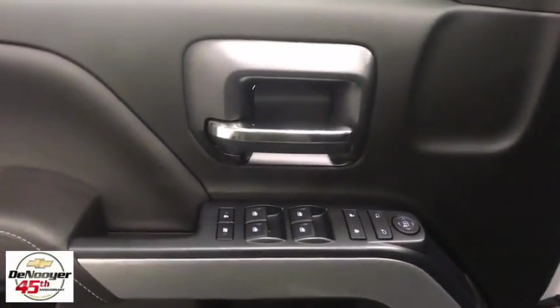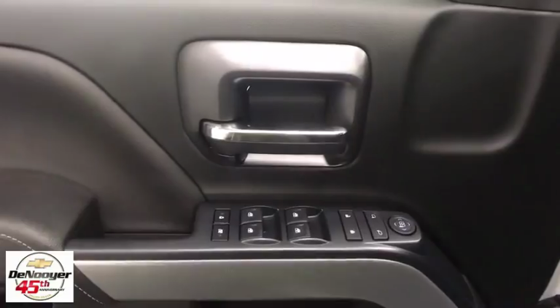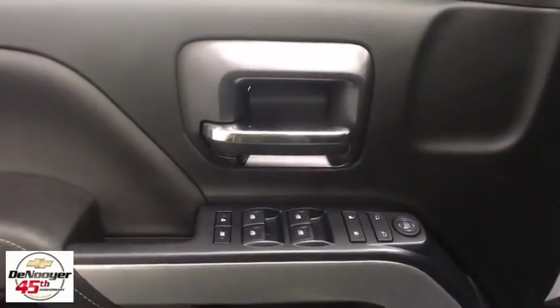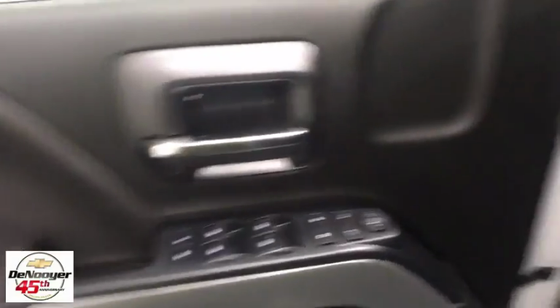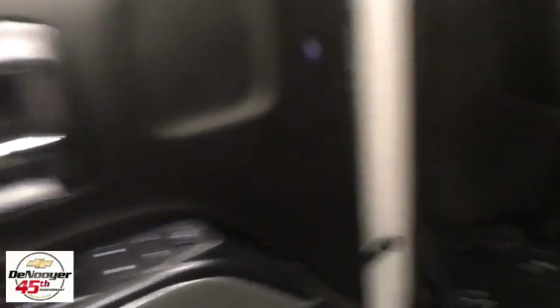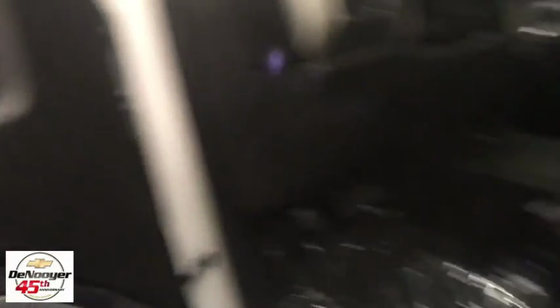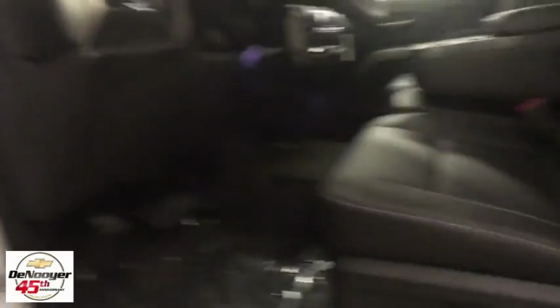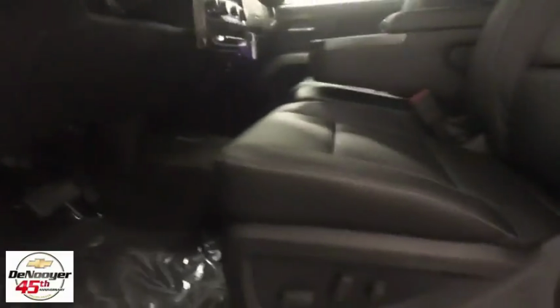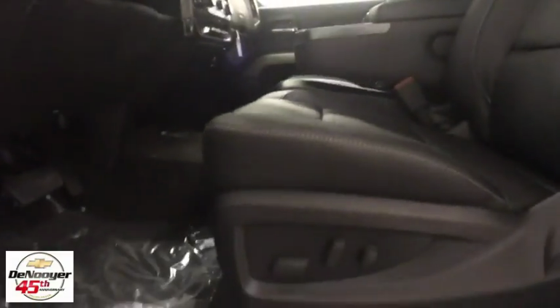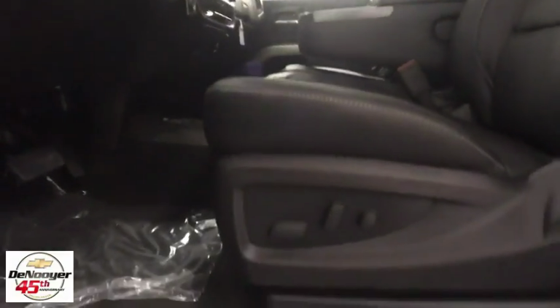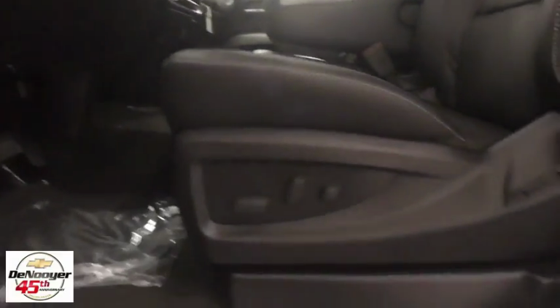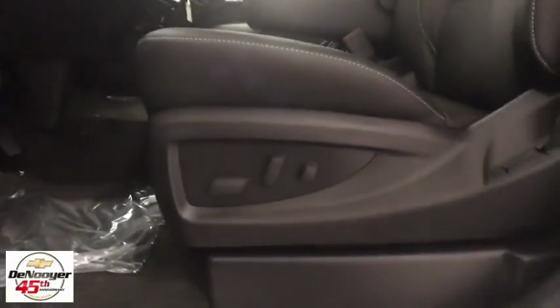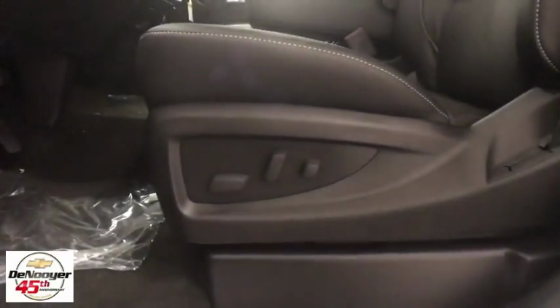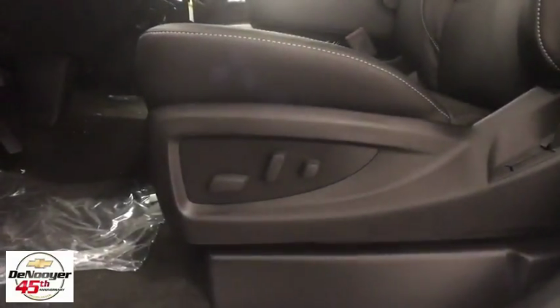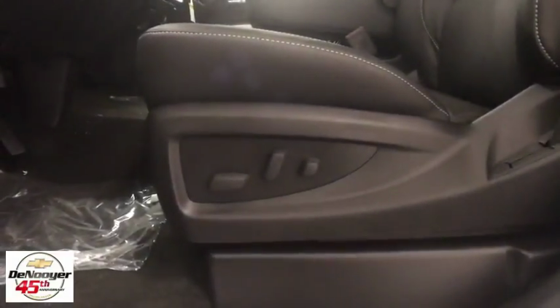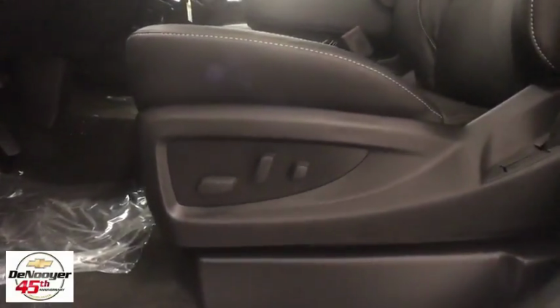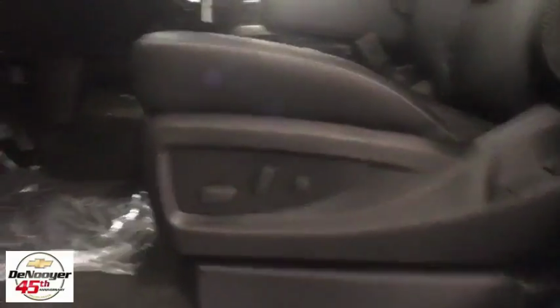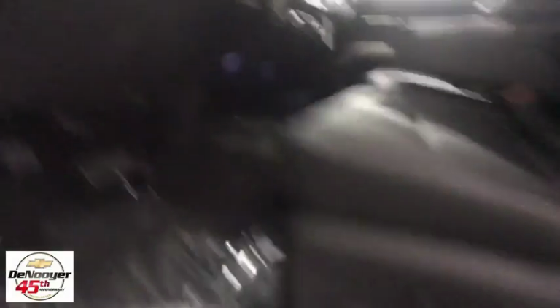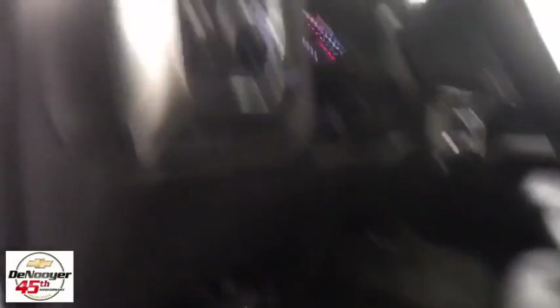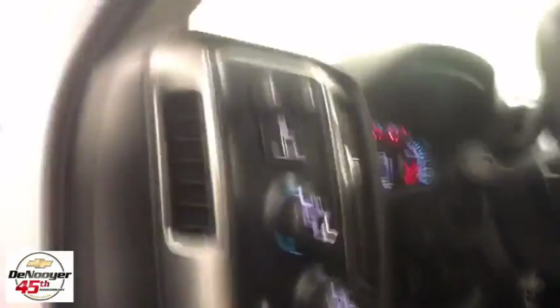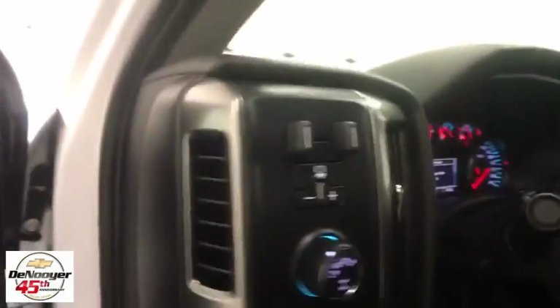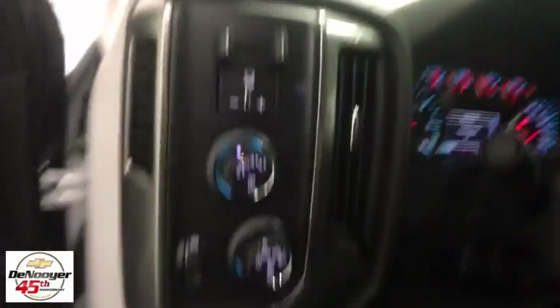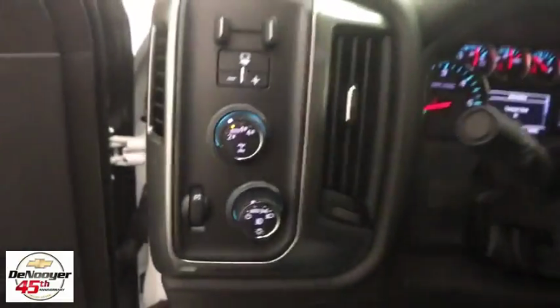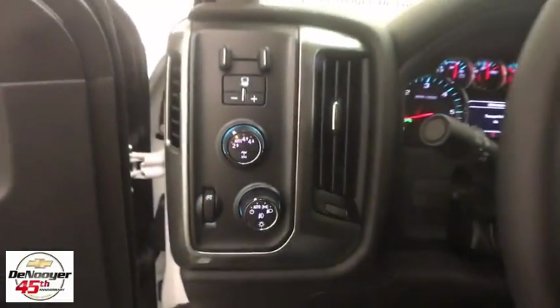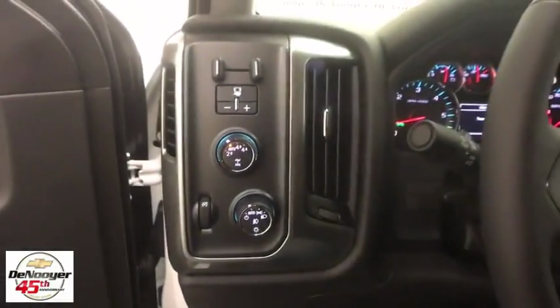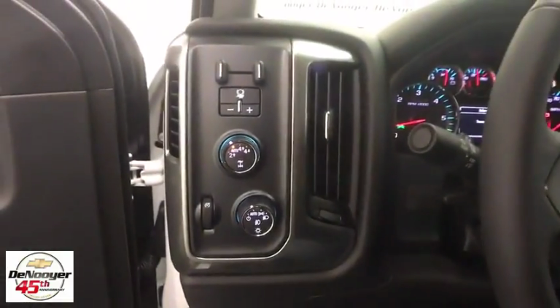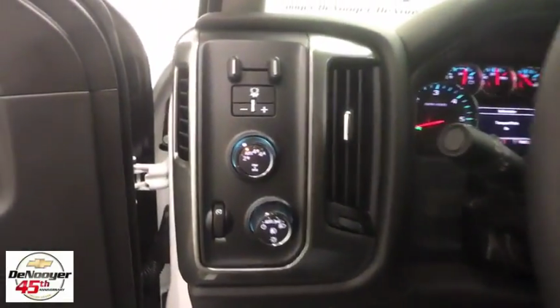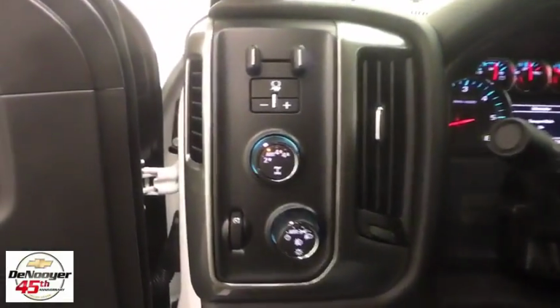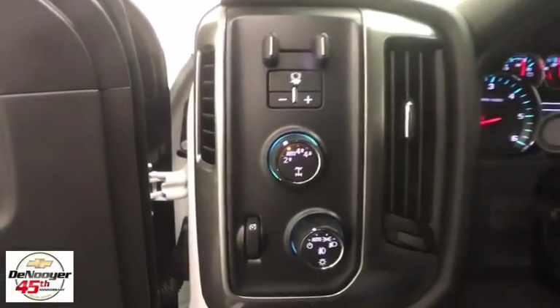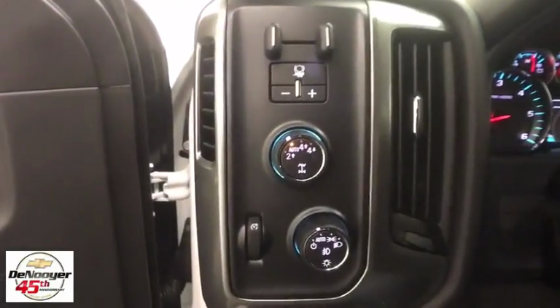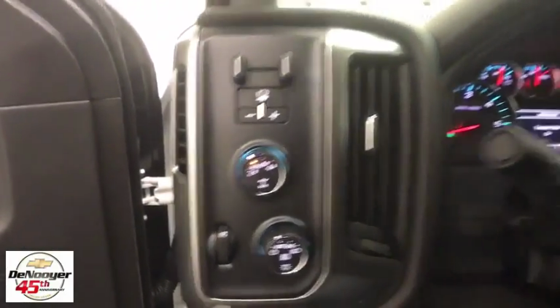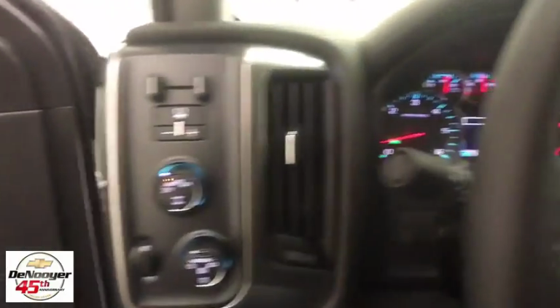CD player, power windows, trip computer, compass, tachometer, dual zone climate control, brake assist, remote keyless entry, off-road package.